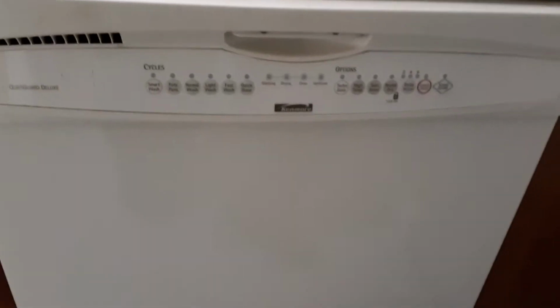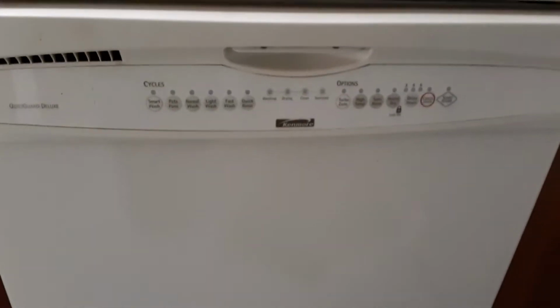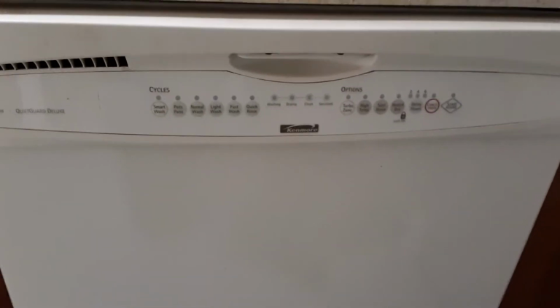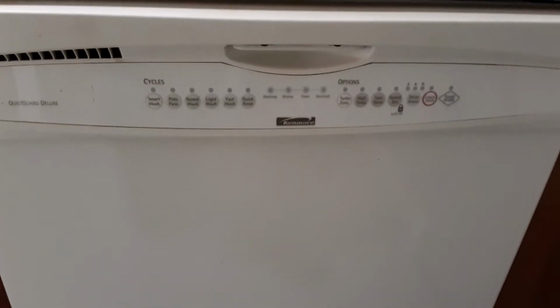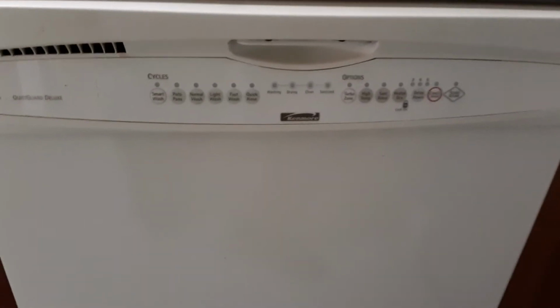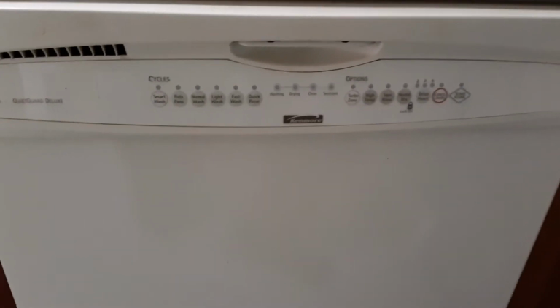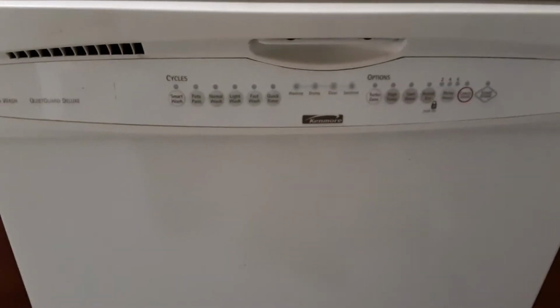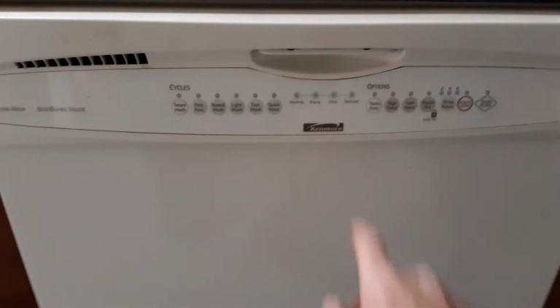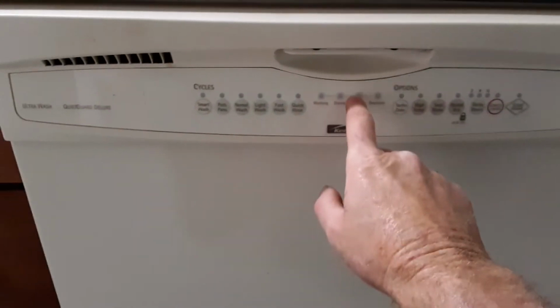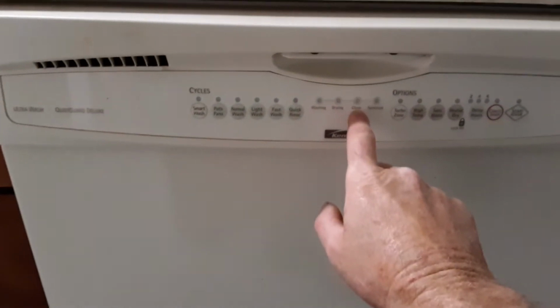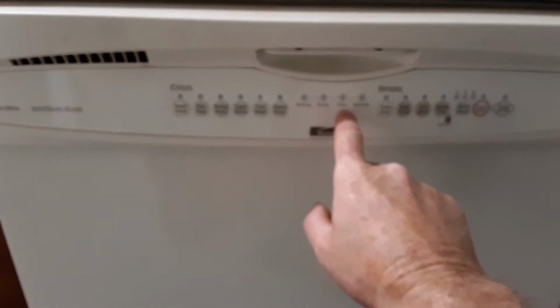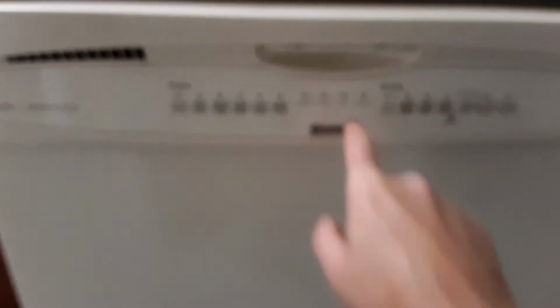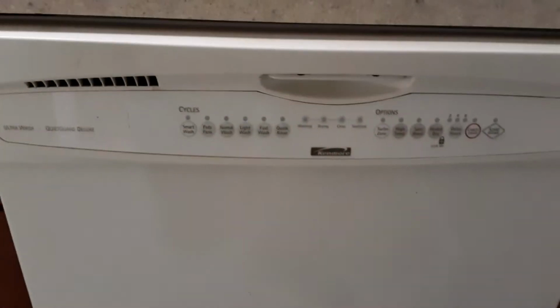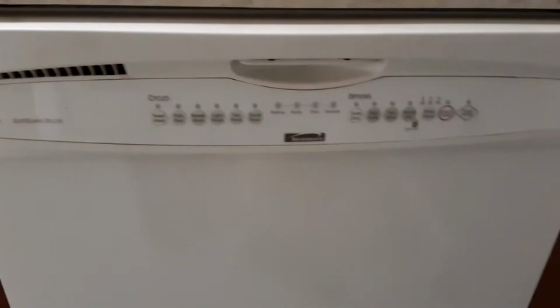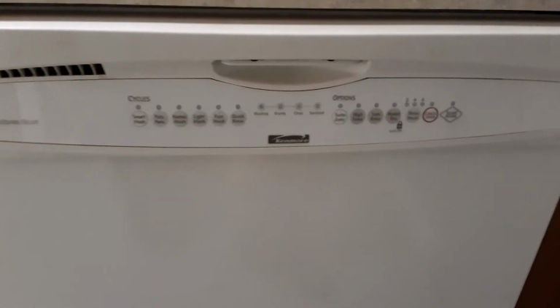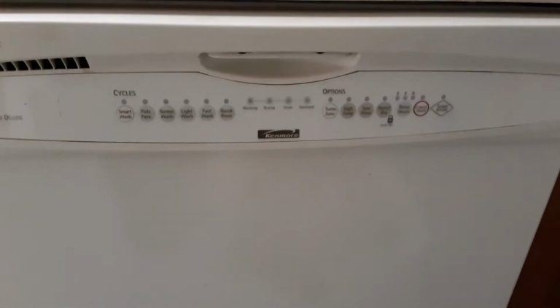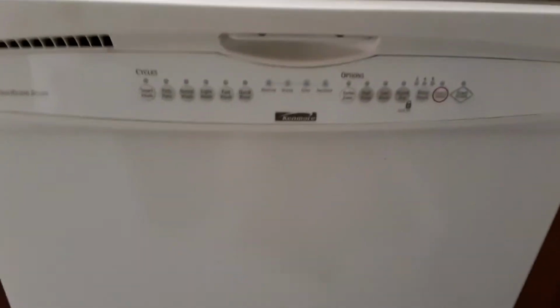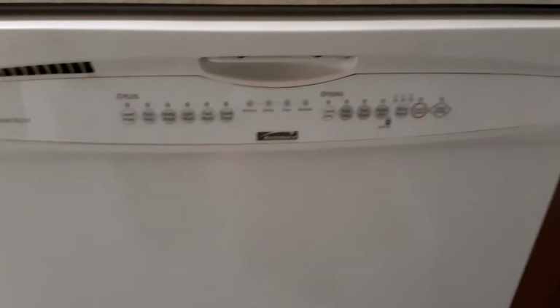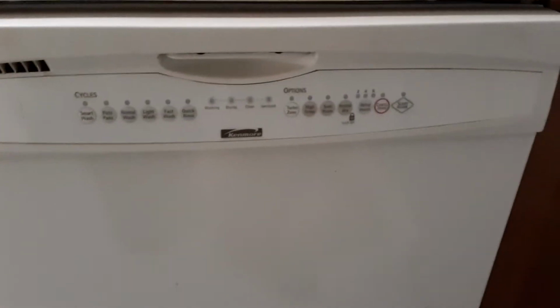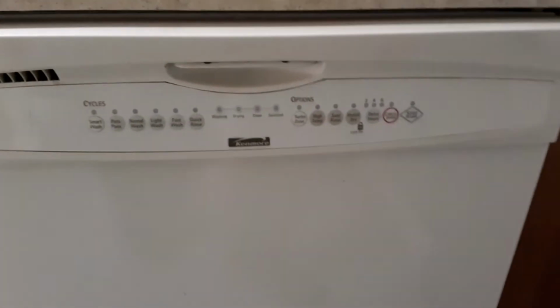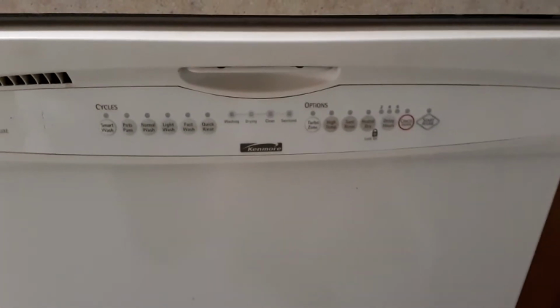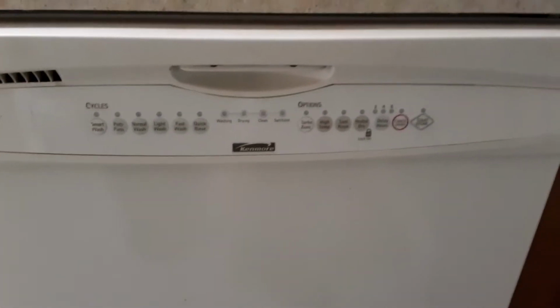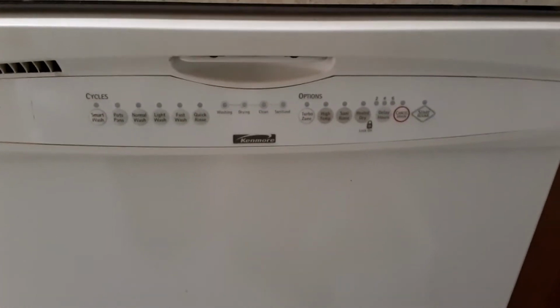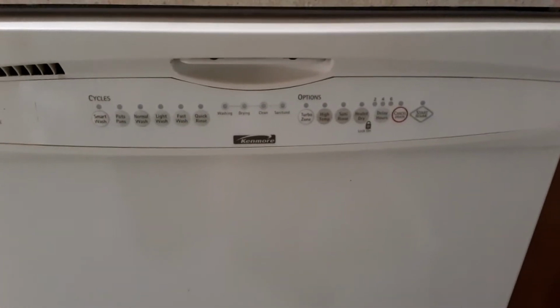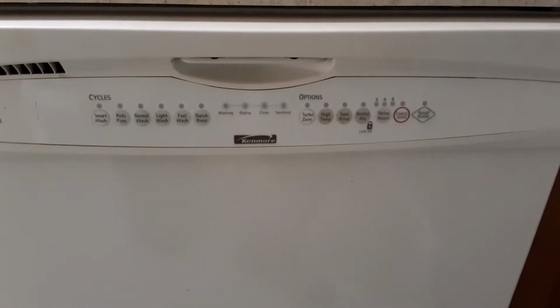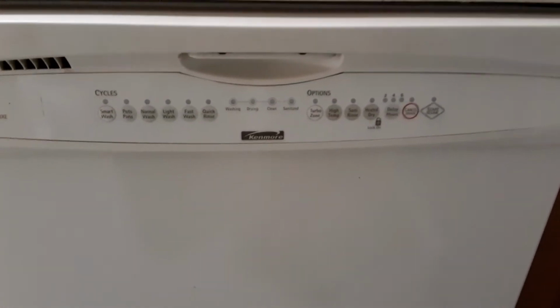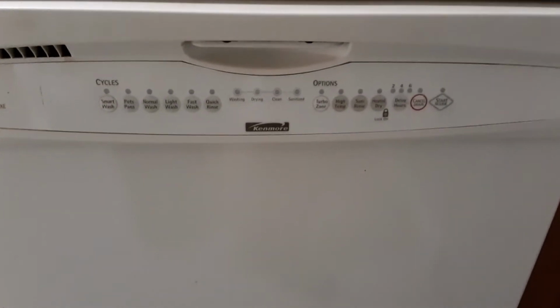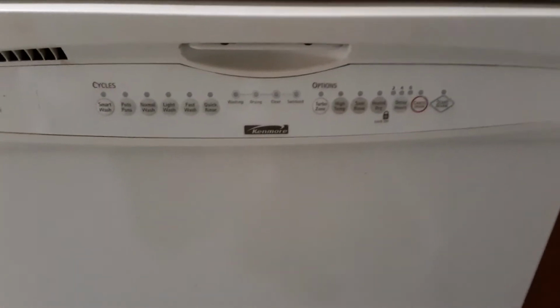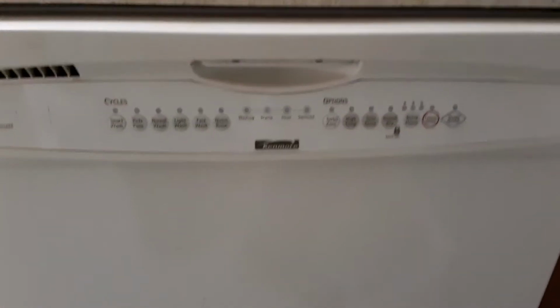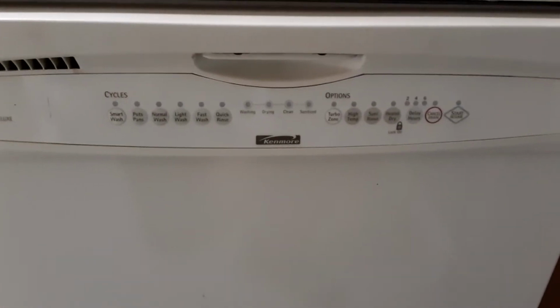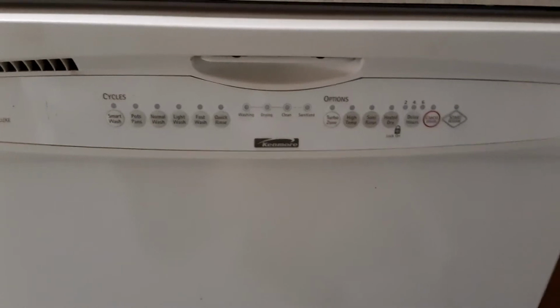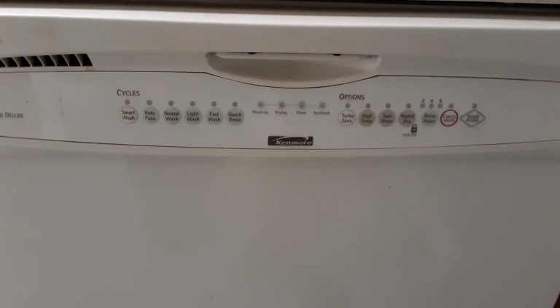If your dishwasher is stuck on a blinking clean light and you can't get it to do anything — I even flipped the breaker on mine, it wouldn't work at all, it didn't do anything — turn it back on and it's still blinking clean.